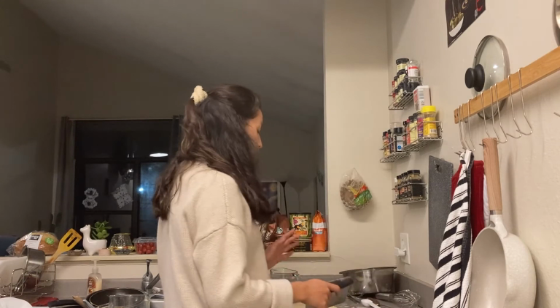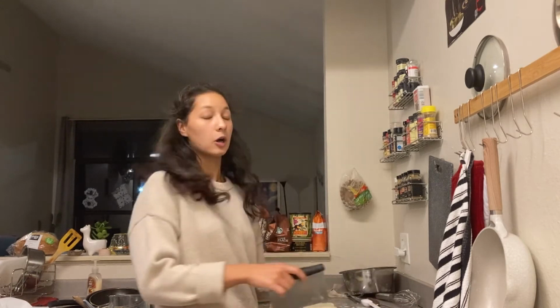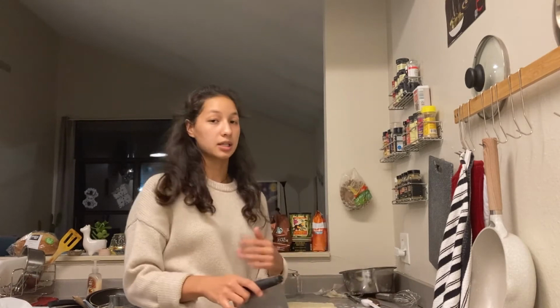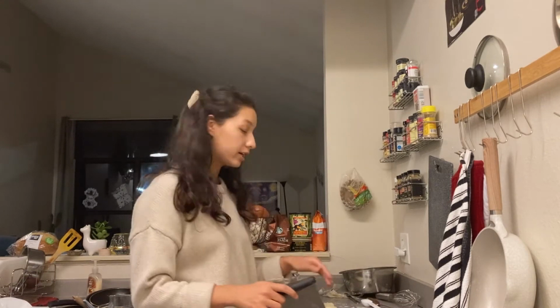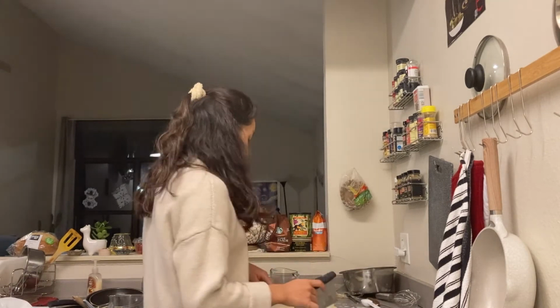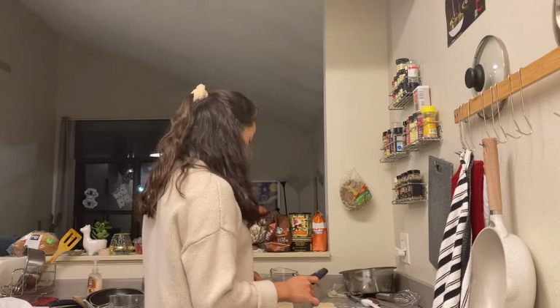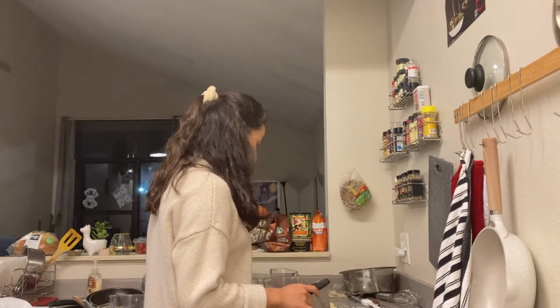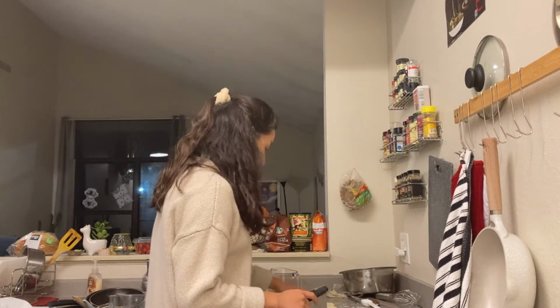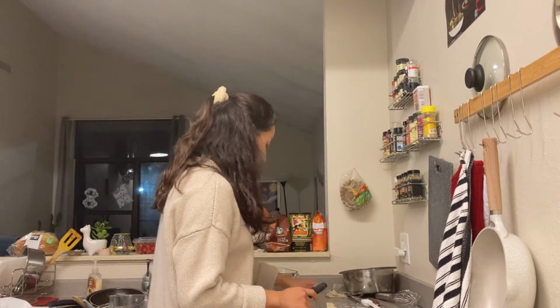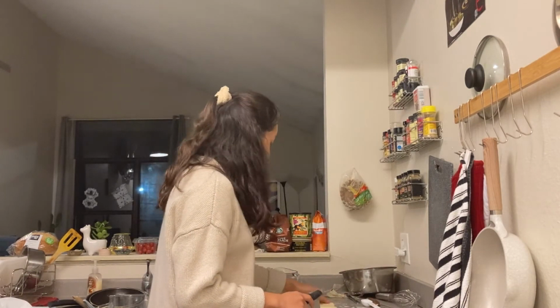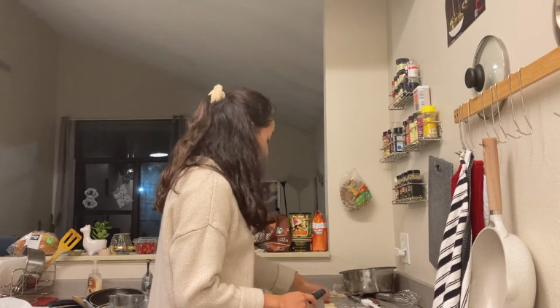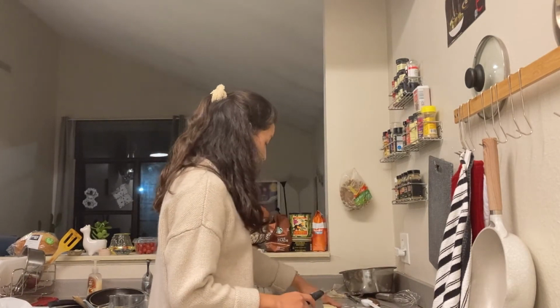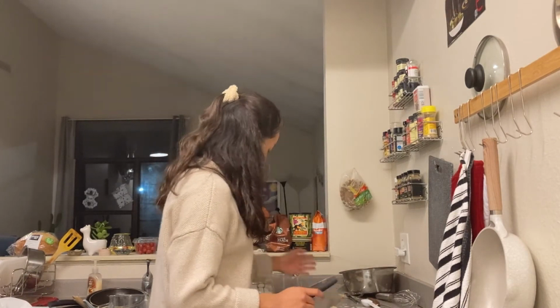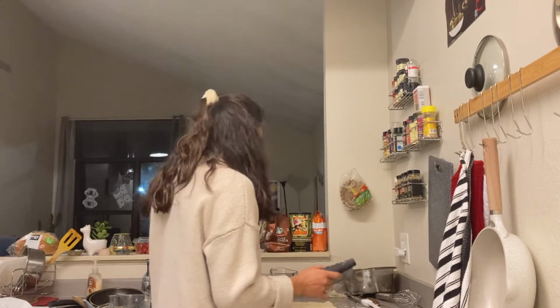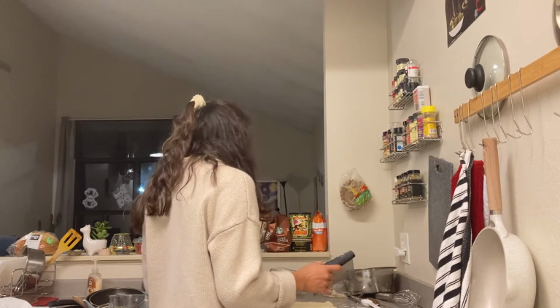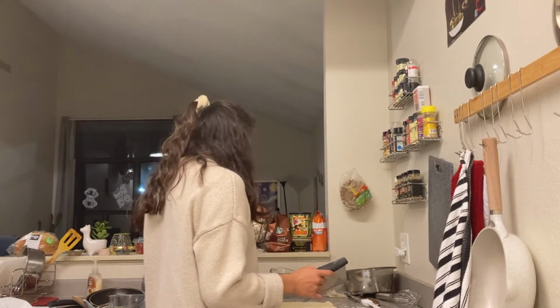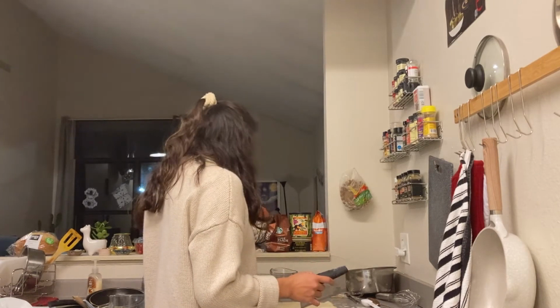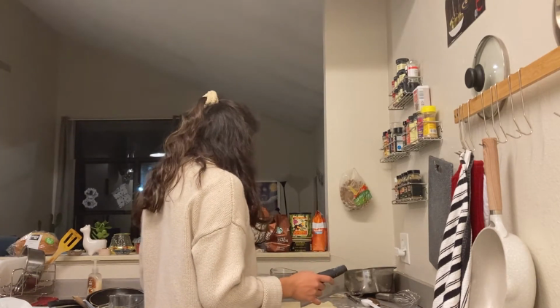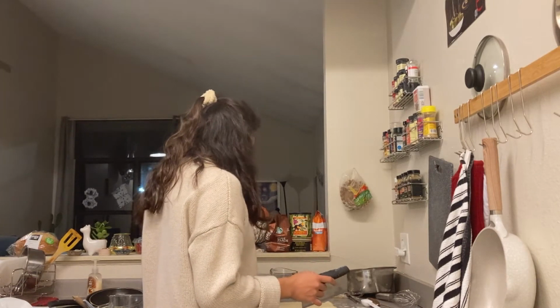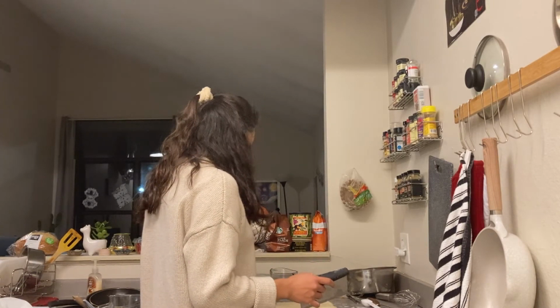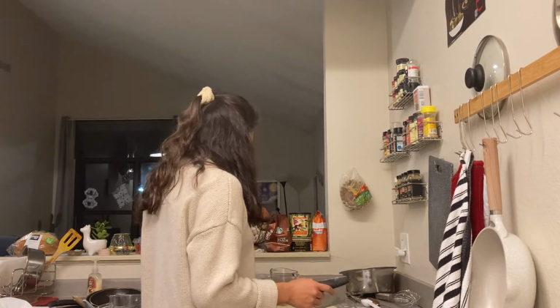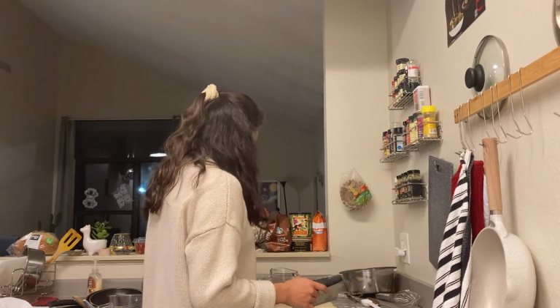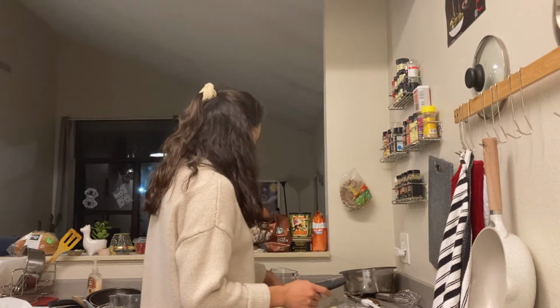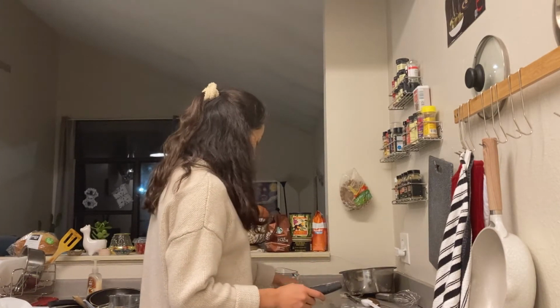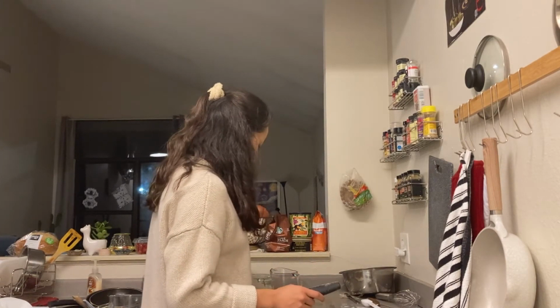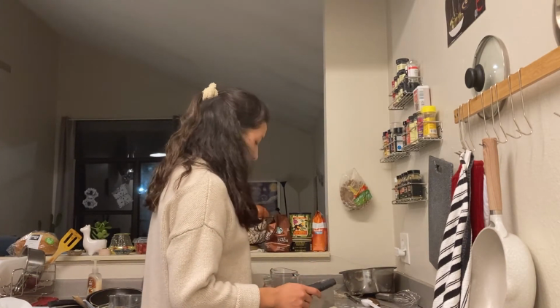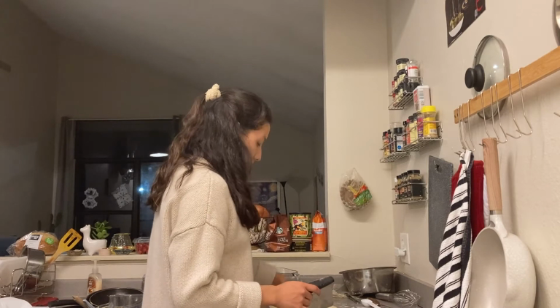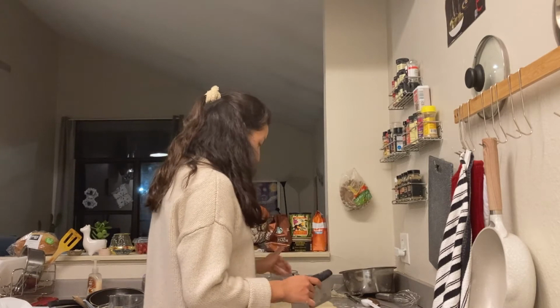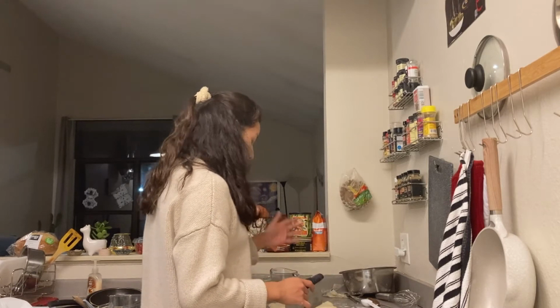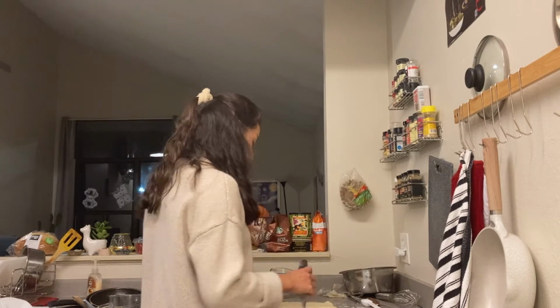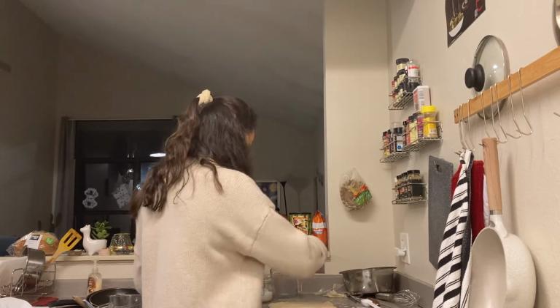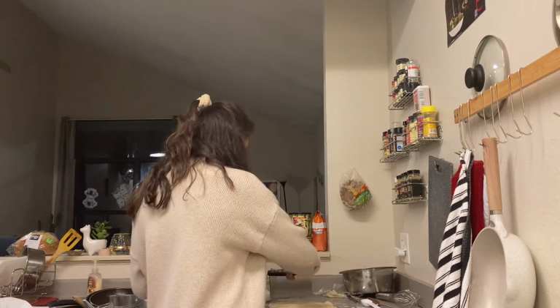Now I'm just going to cut this rectangle into biscuits. From here I can probably make about 12, so I'm just going to cut it four by three.